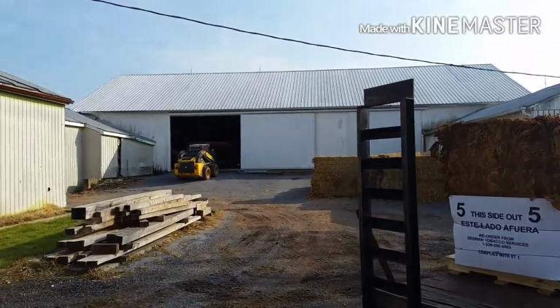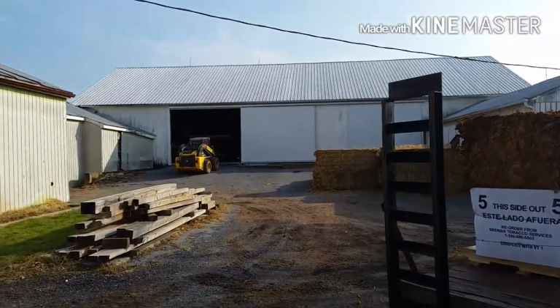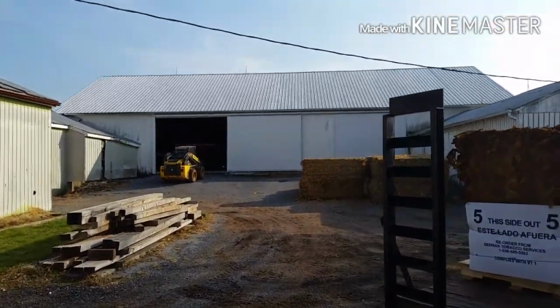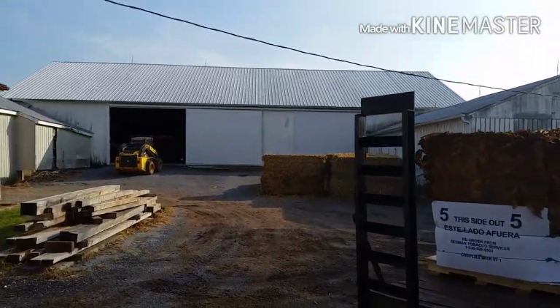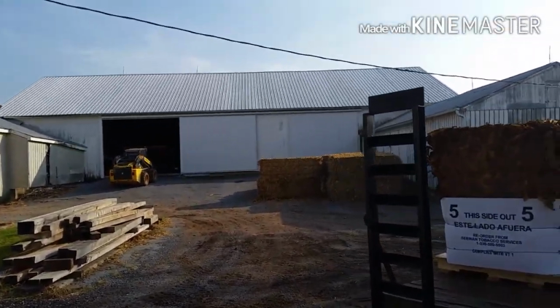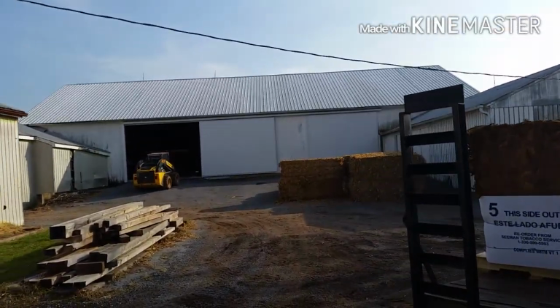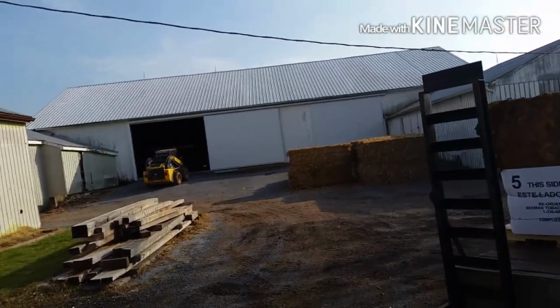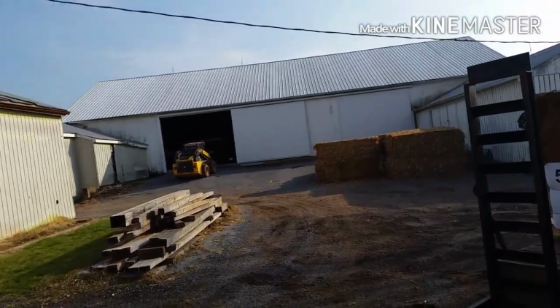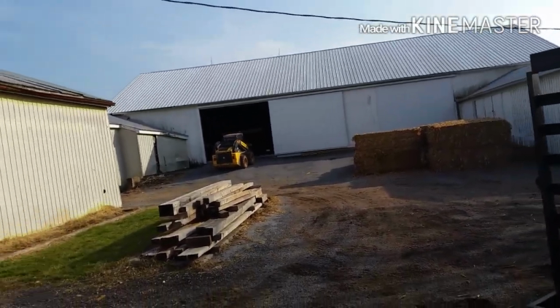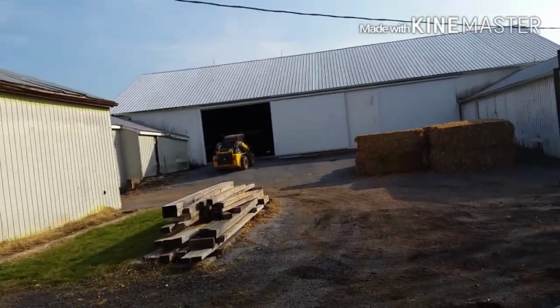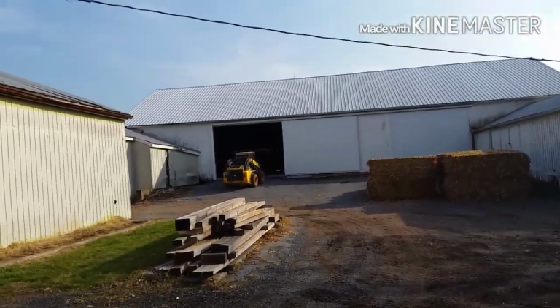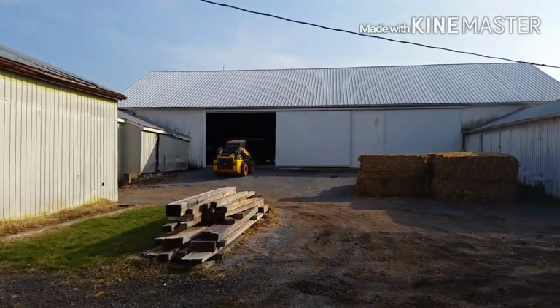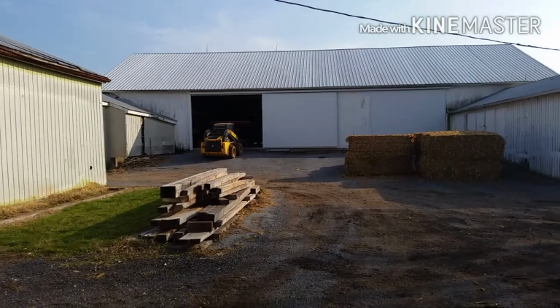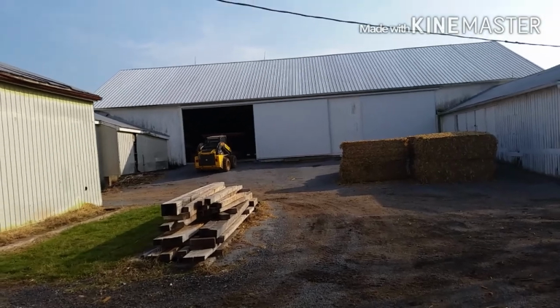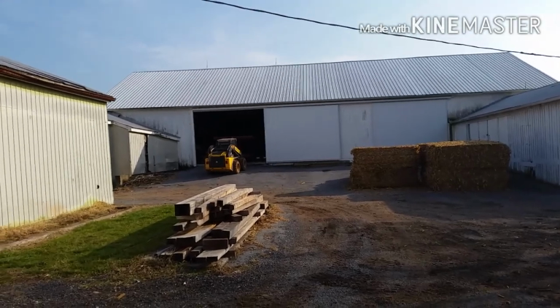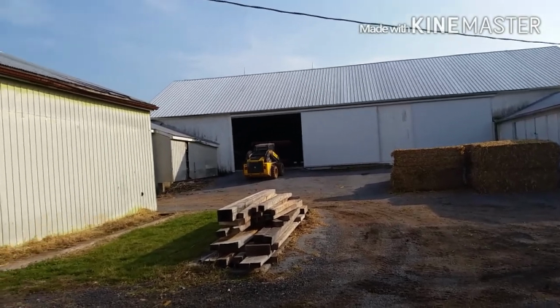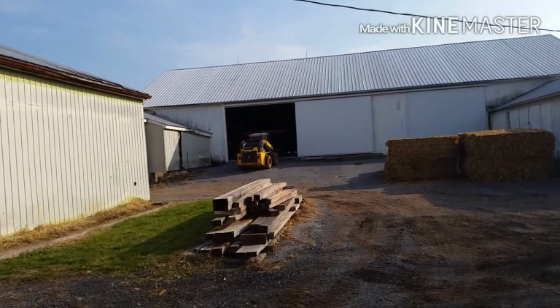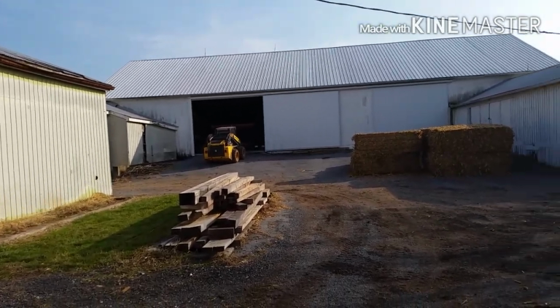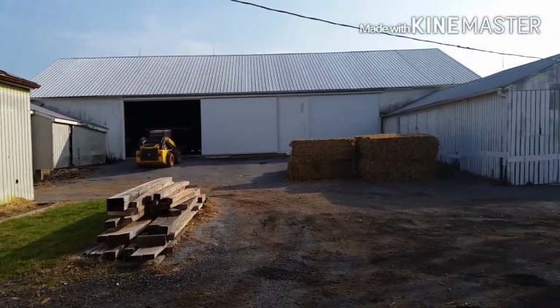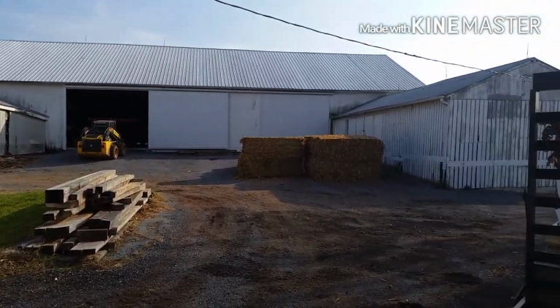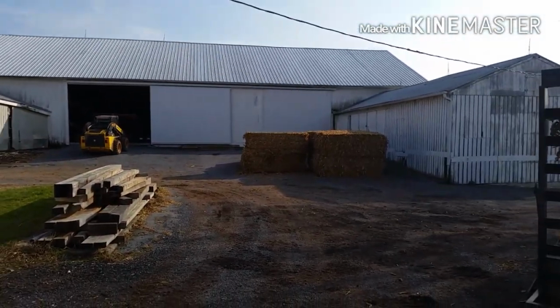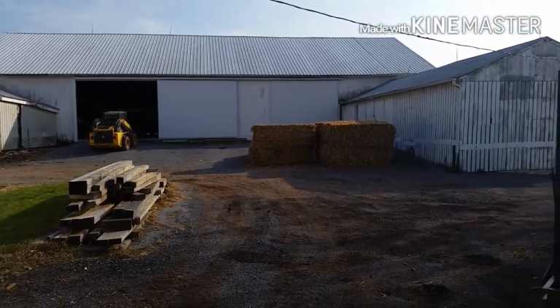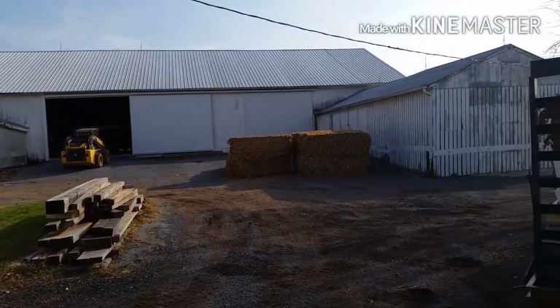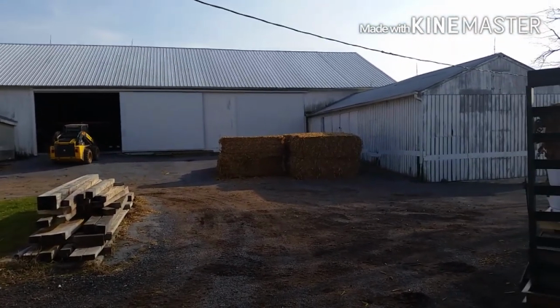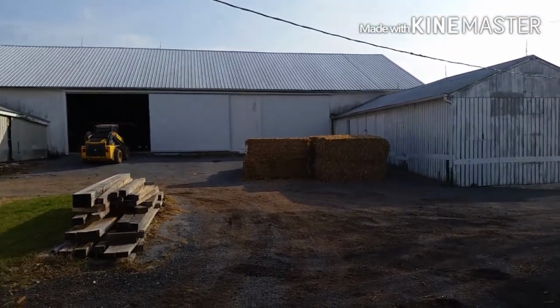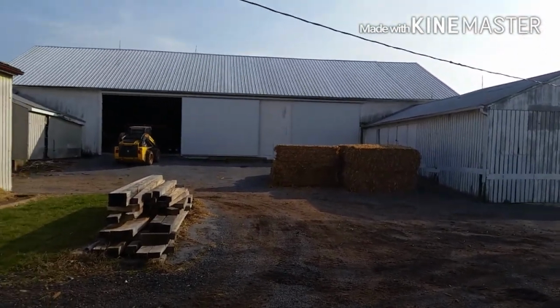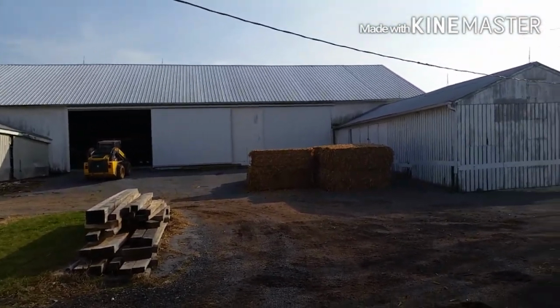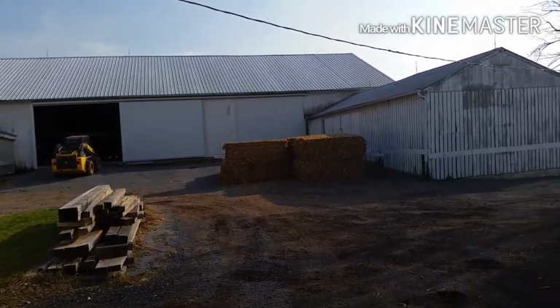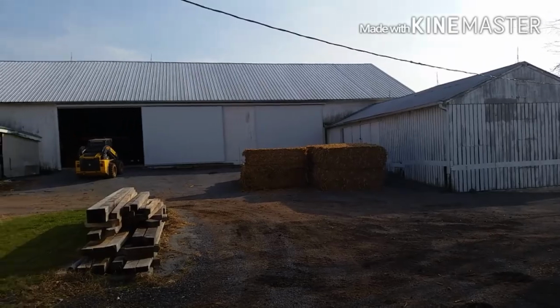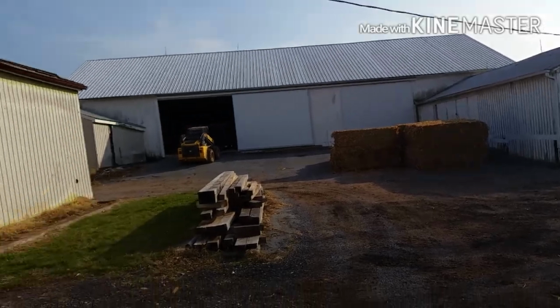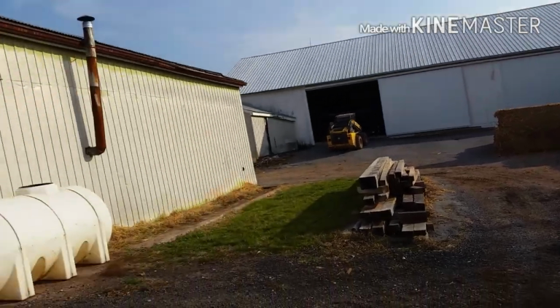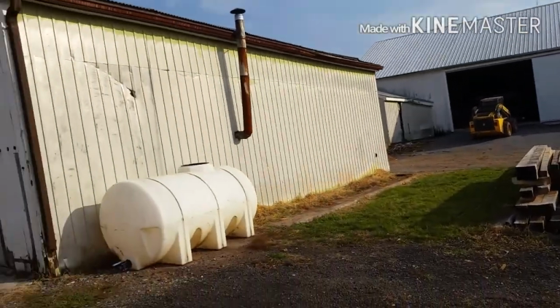You can see the bank barn from this side, getting ready to take a wagon out with some of our corn fodder bales that we'll use to bed the animals down with.